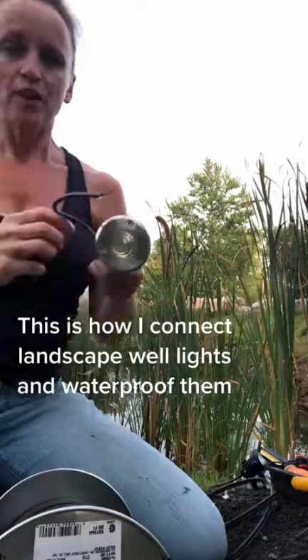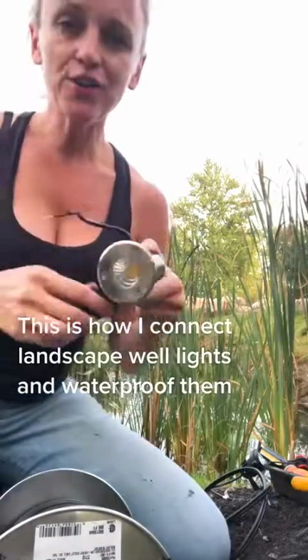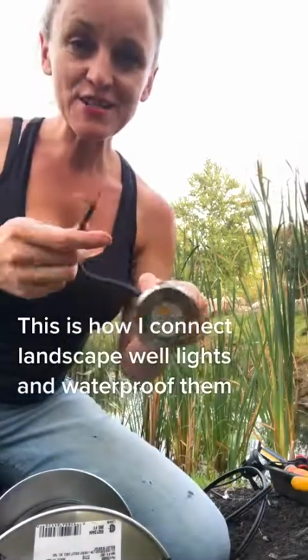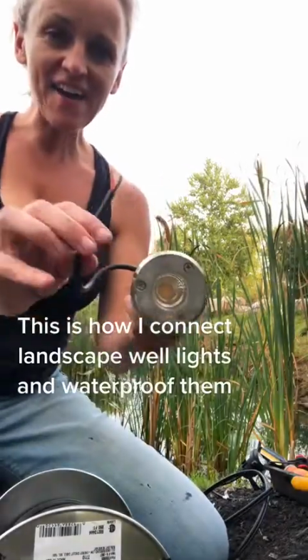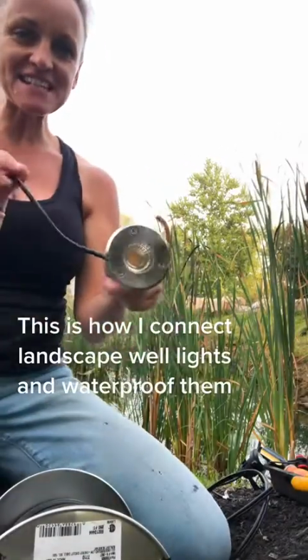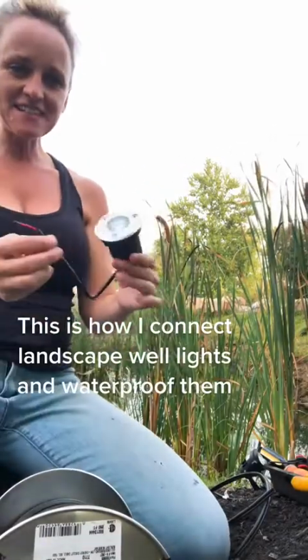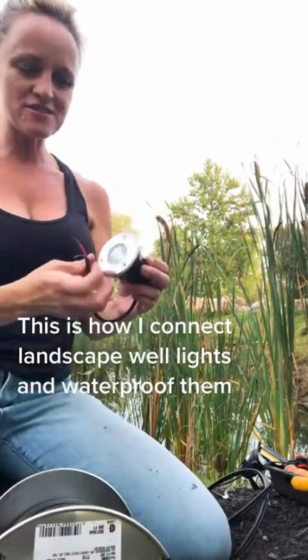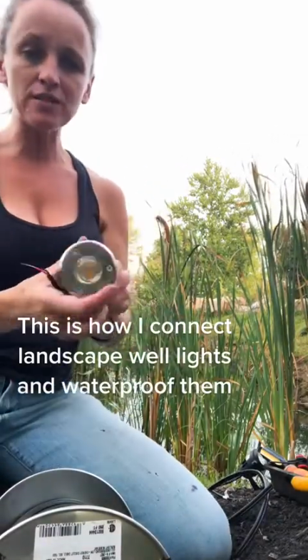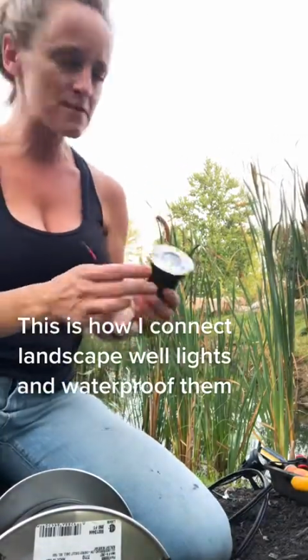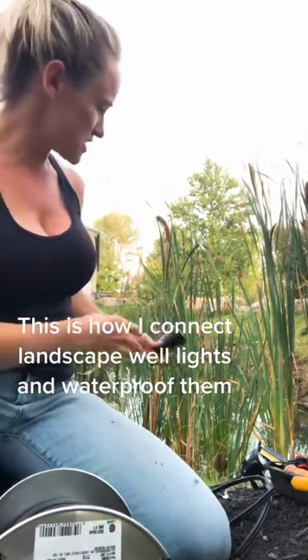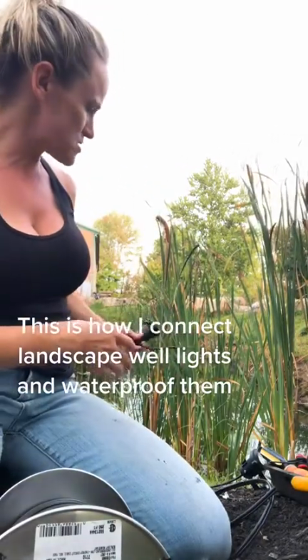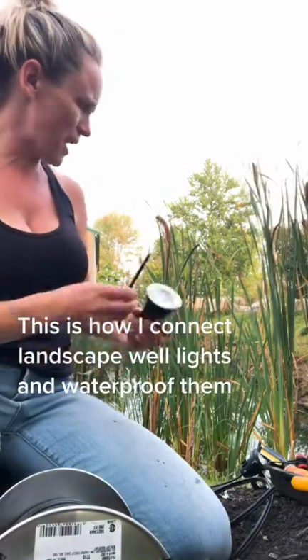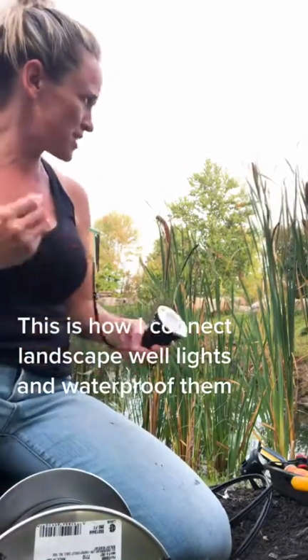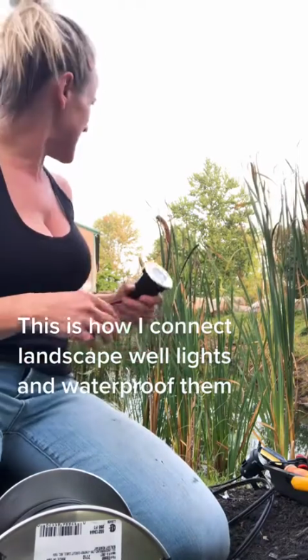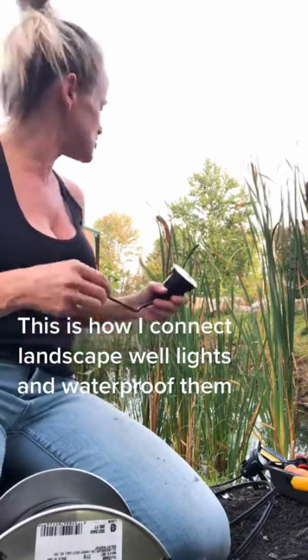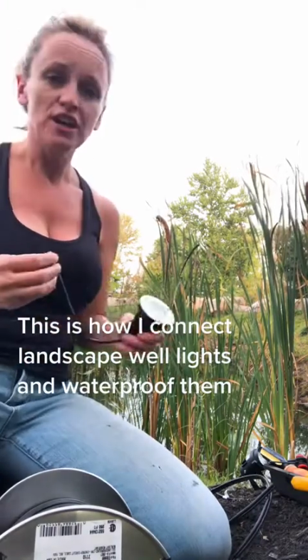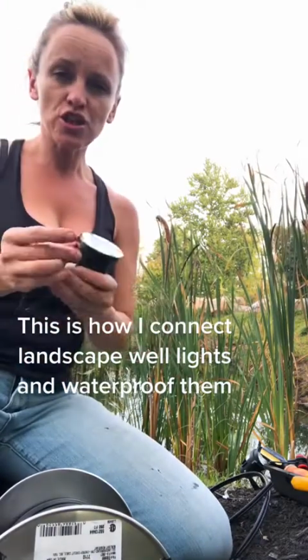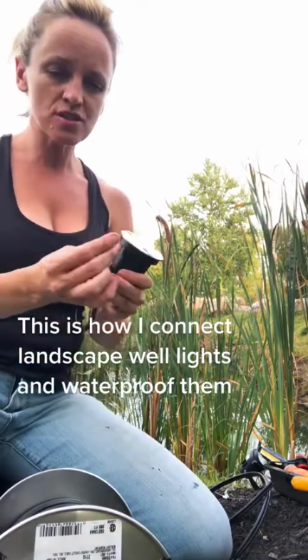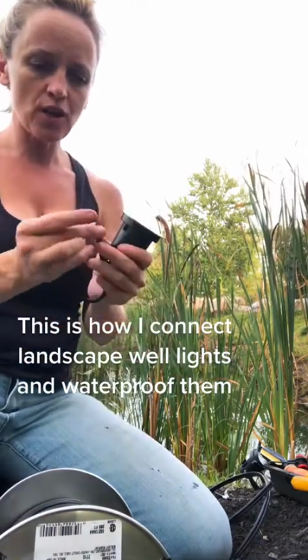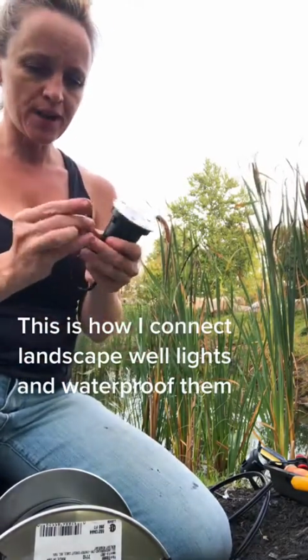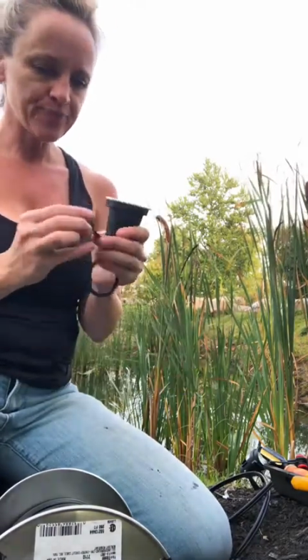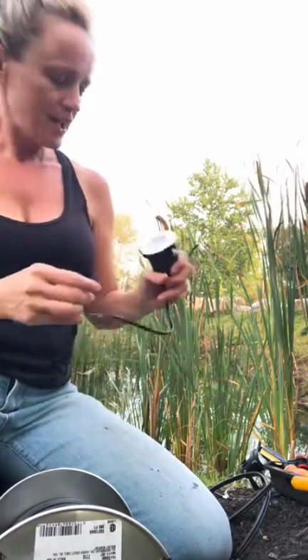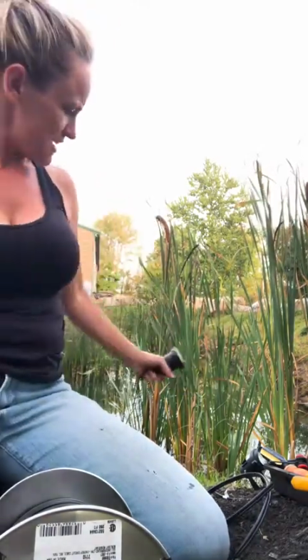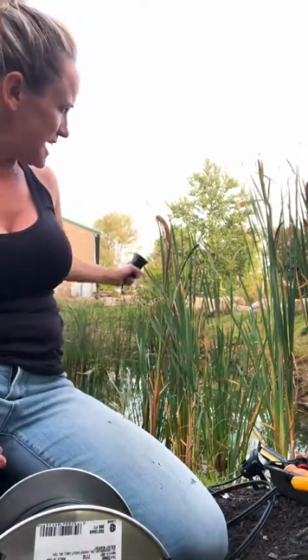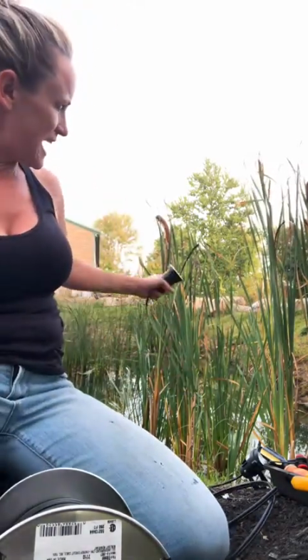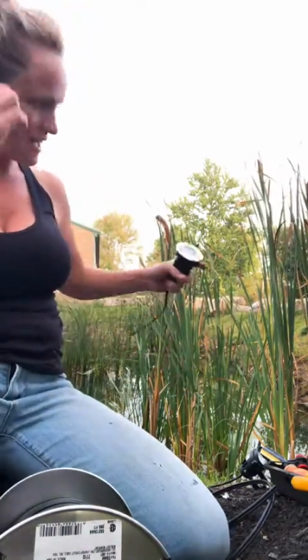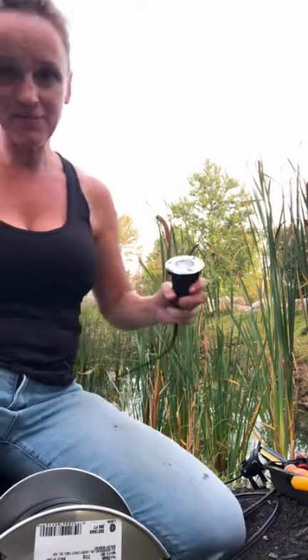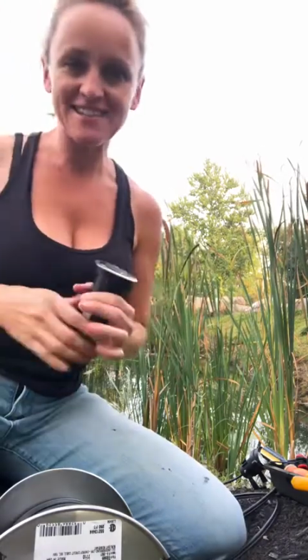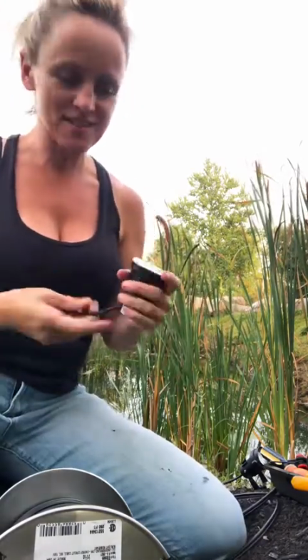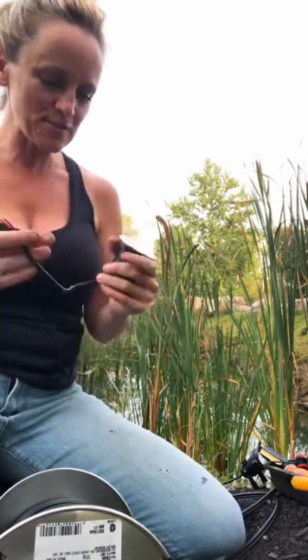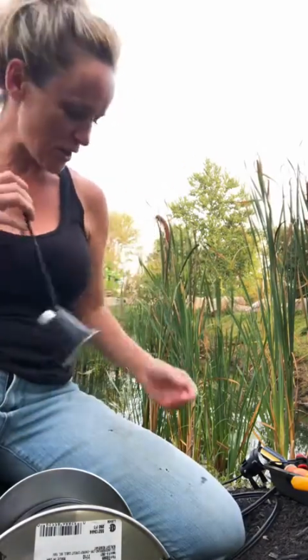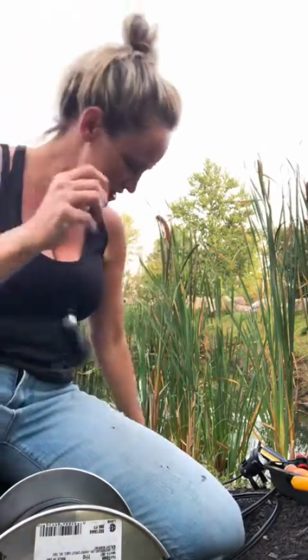I have these lights — these are well lights. I'm actually going to use them in the pond, right on the edge, just so I have some lighting that lights up the cattails. Let me show you how I do it.